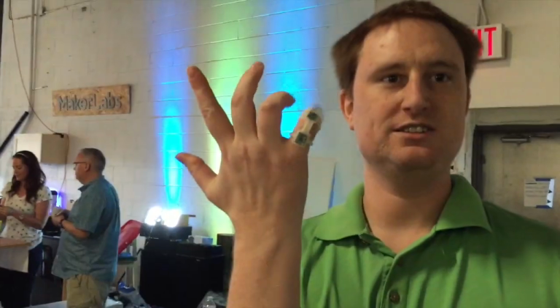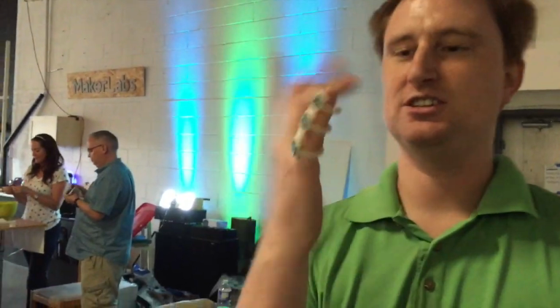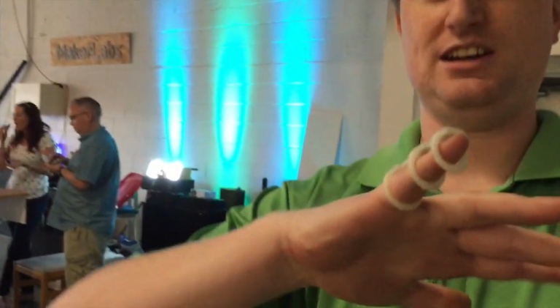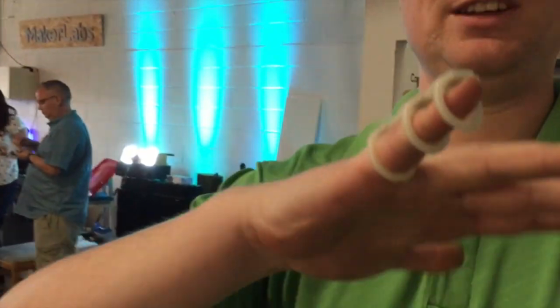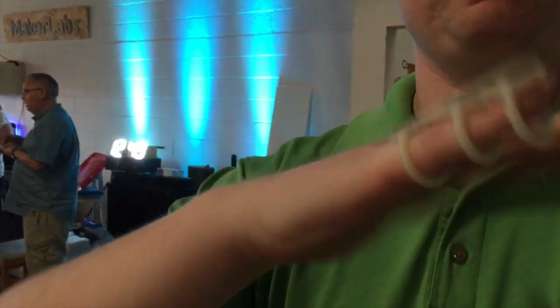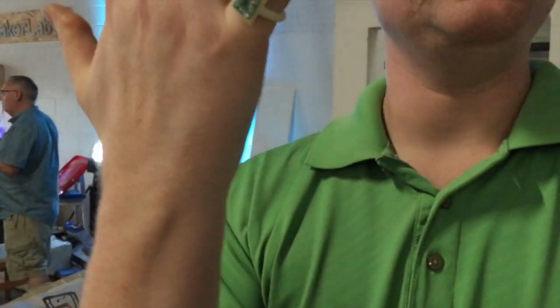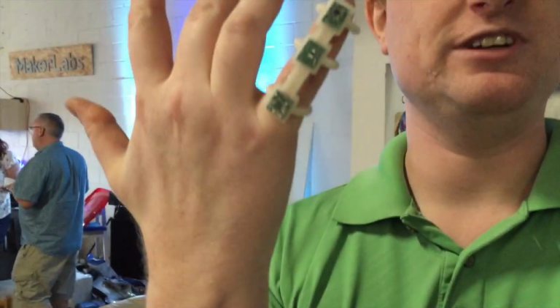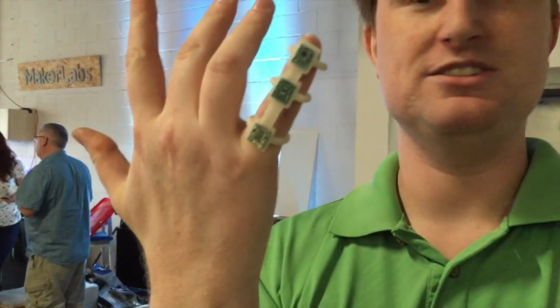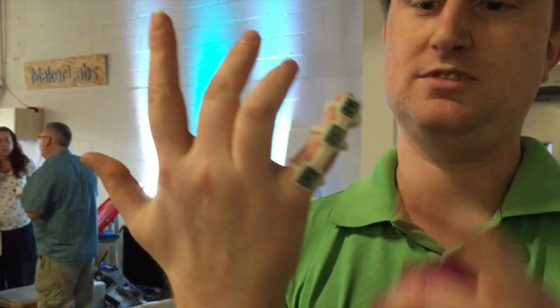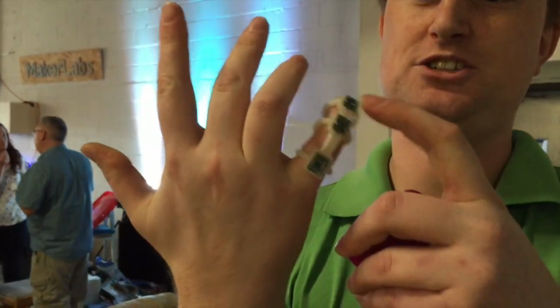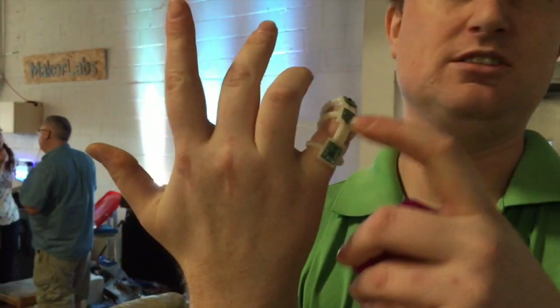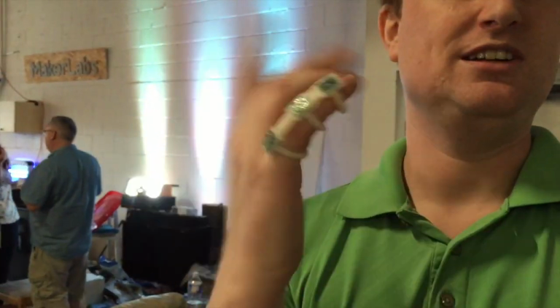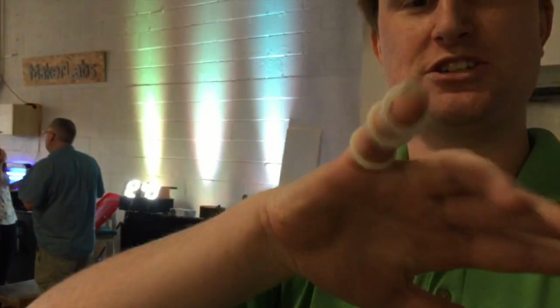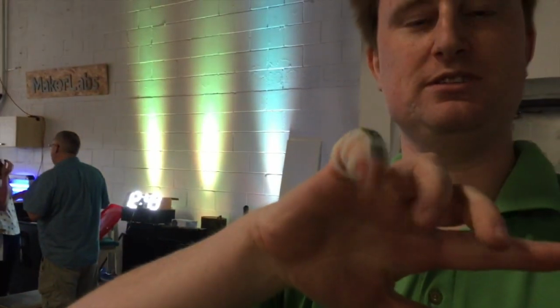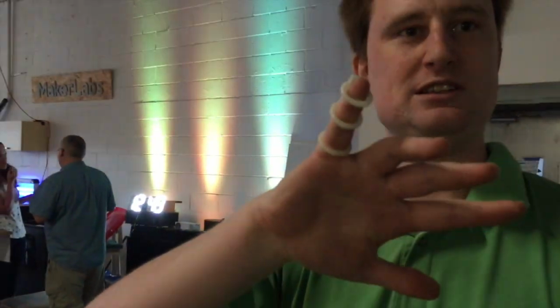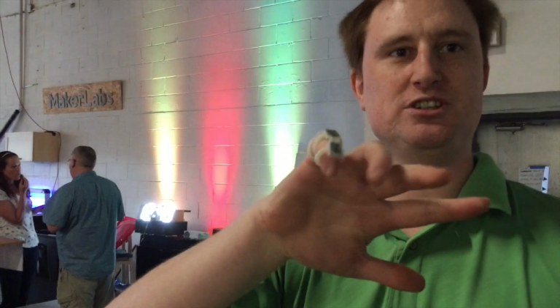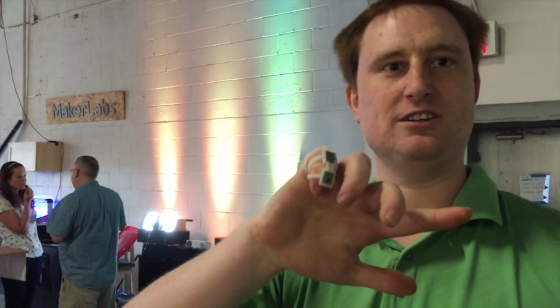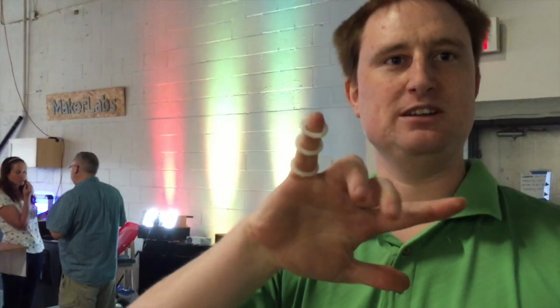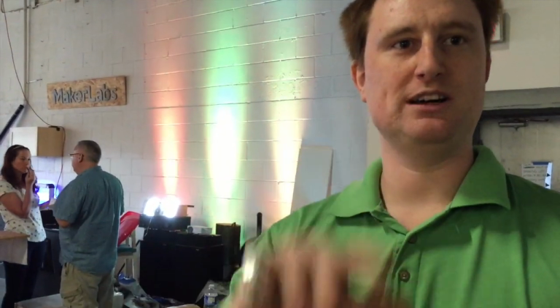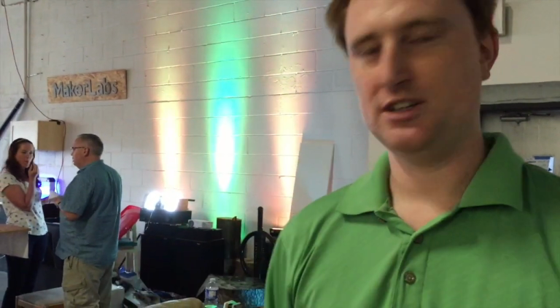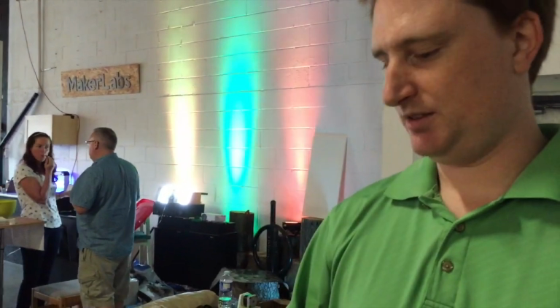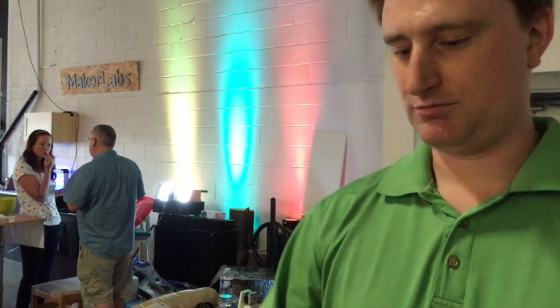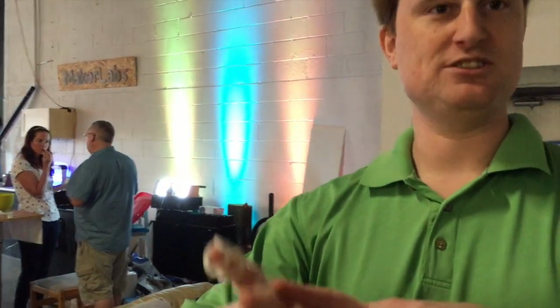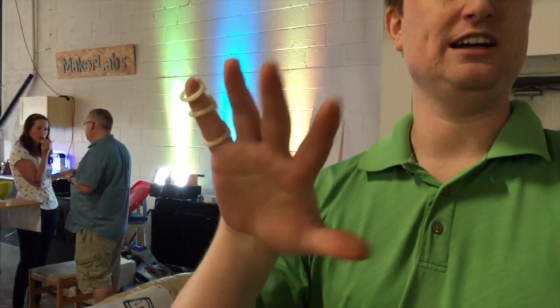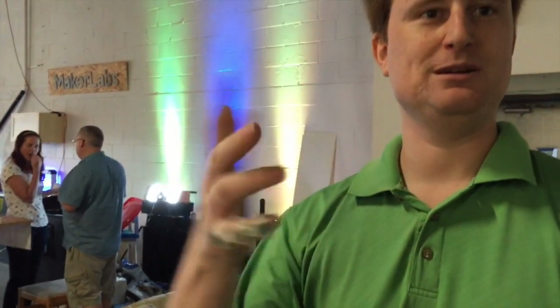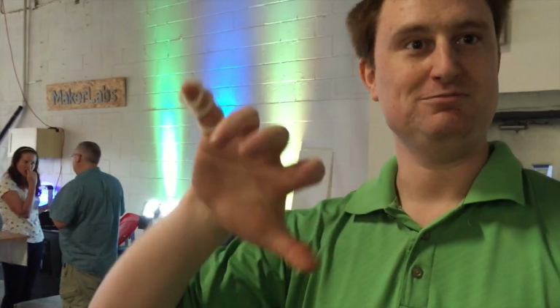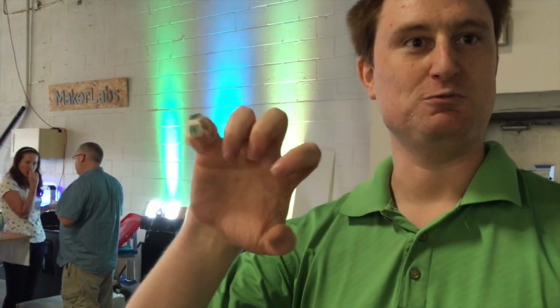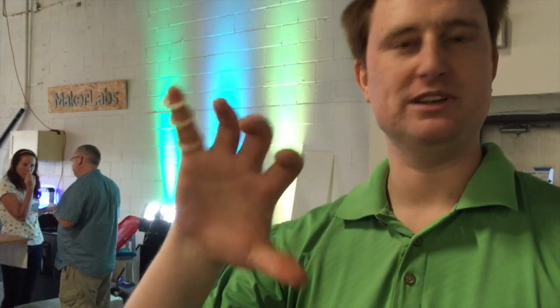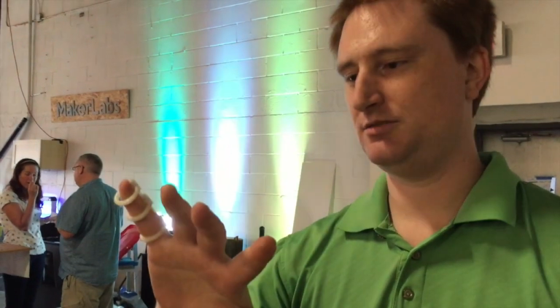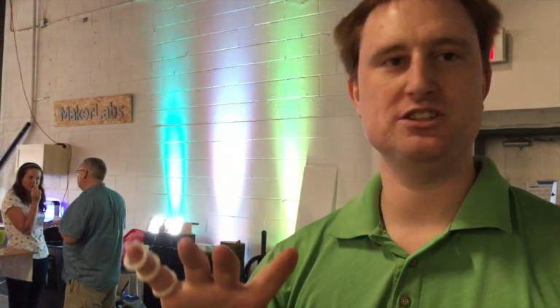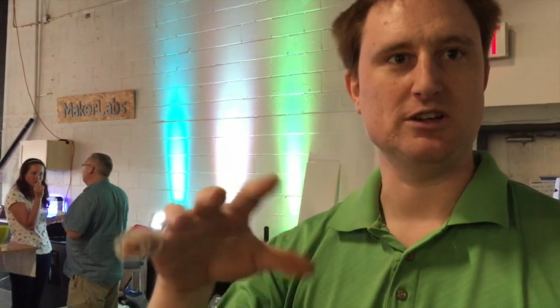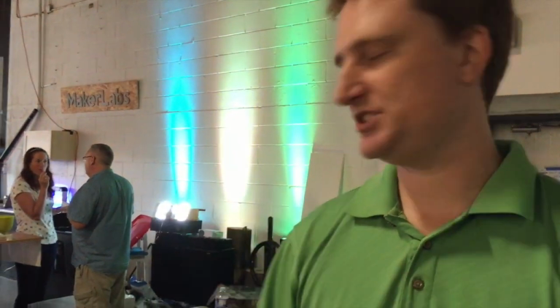This is actually a nine degree of freedom sensor on each knuckle, so you're able to calculate the position of my finger as I bend it and move it around. Combine these all over your hand and you'll be able to do really complex calculations of your hand position.